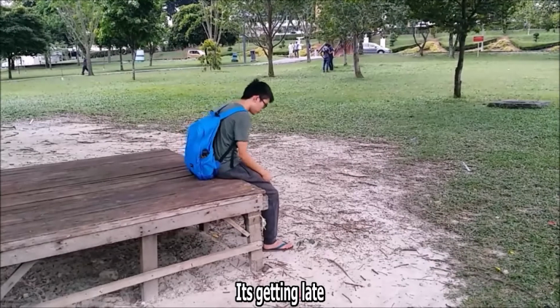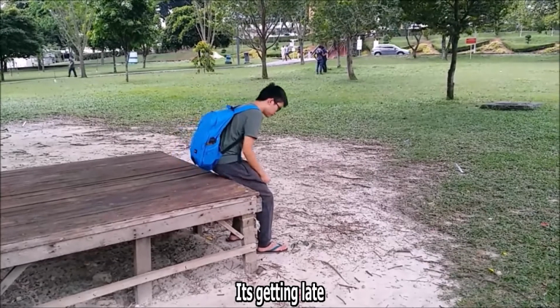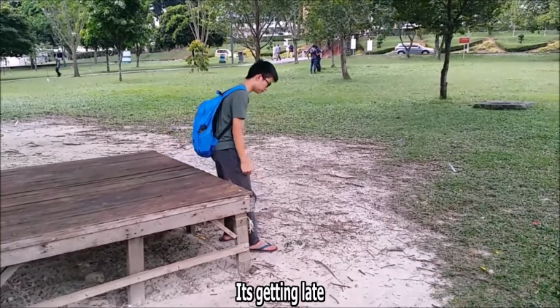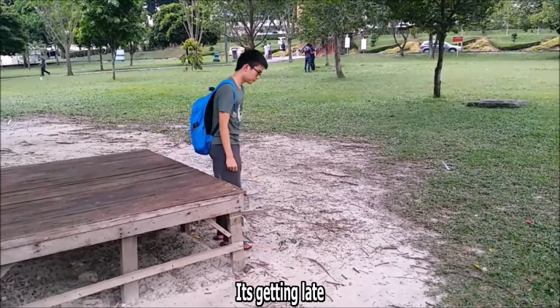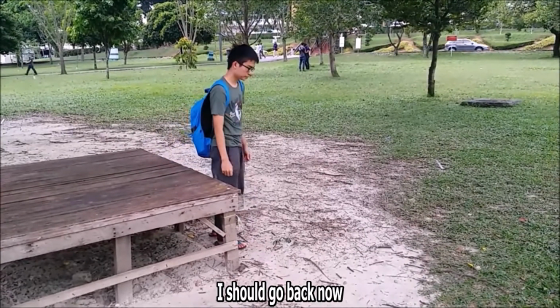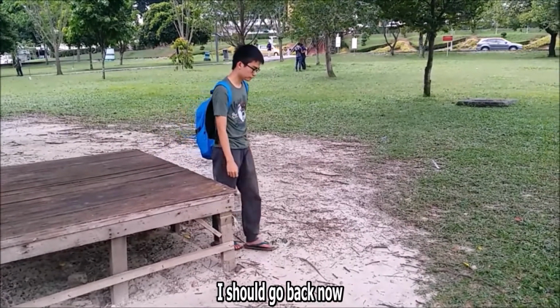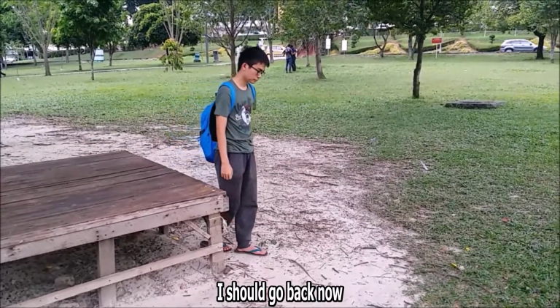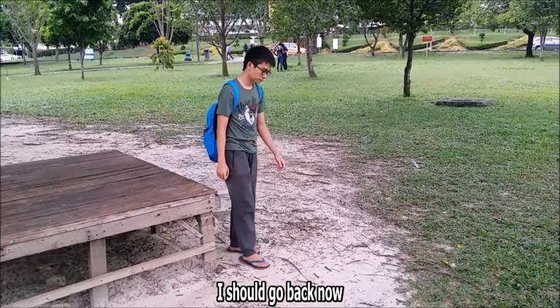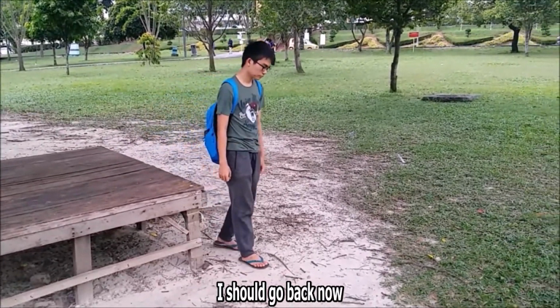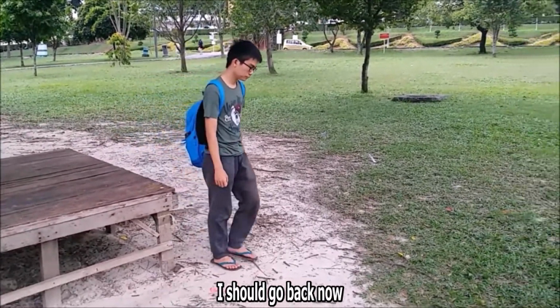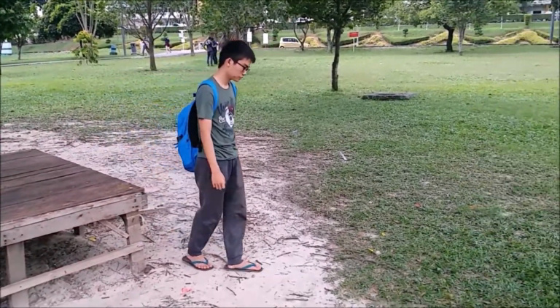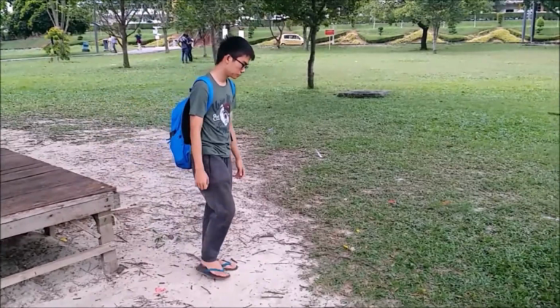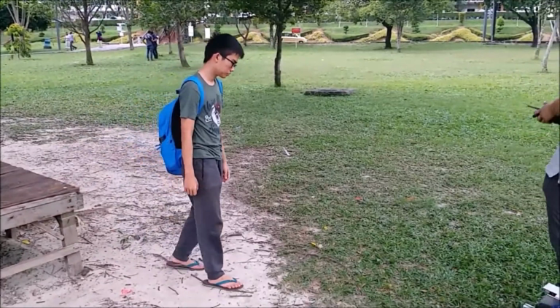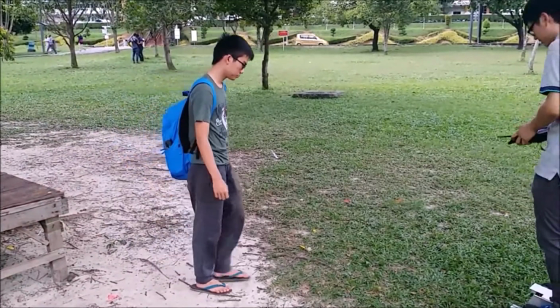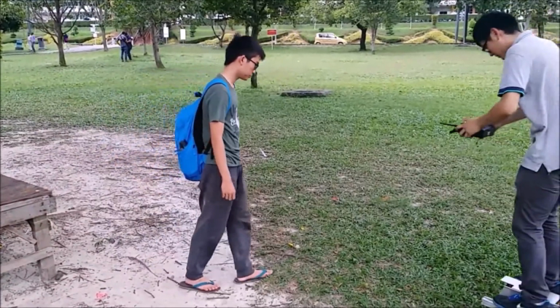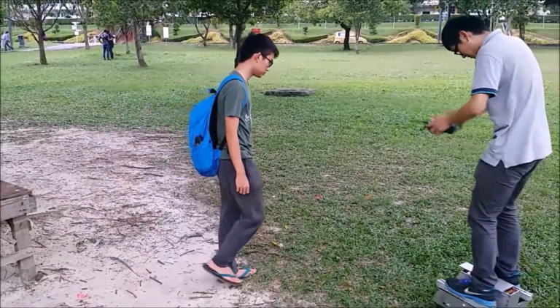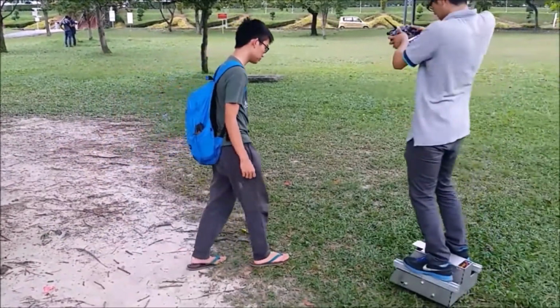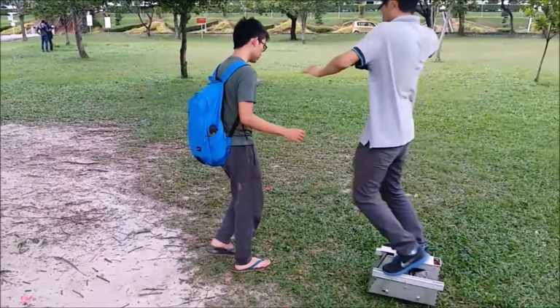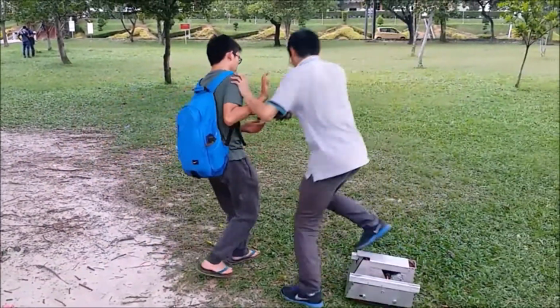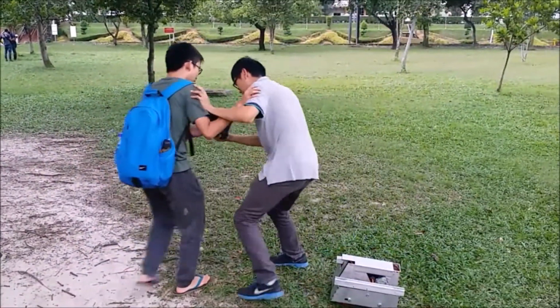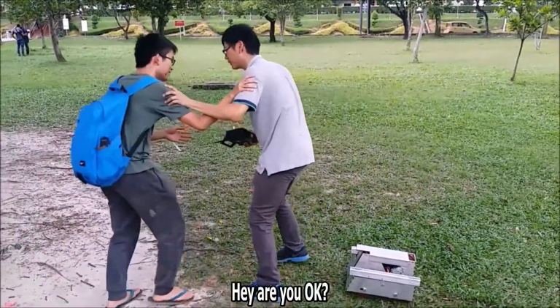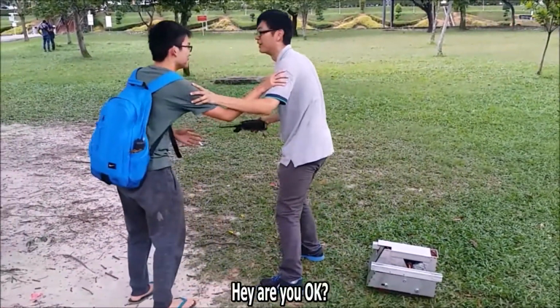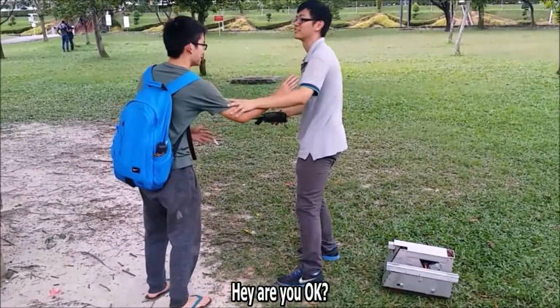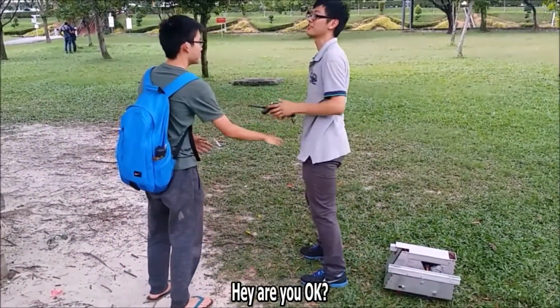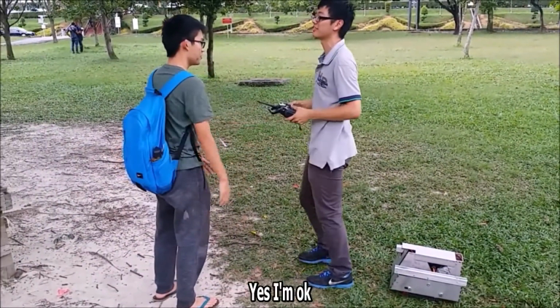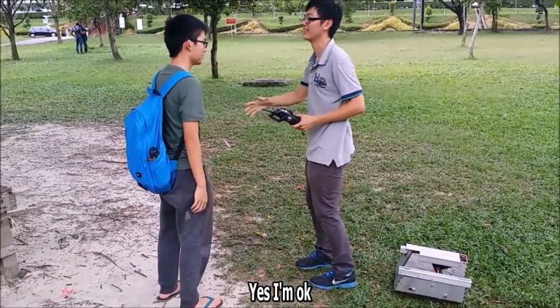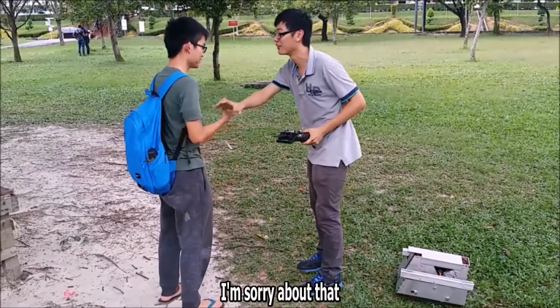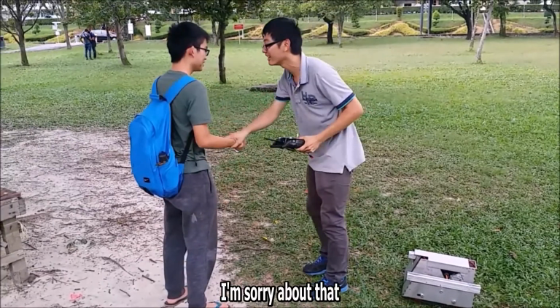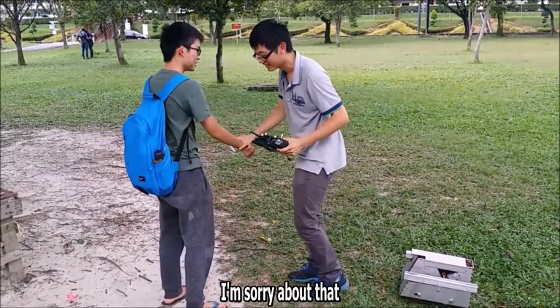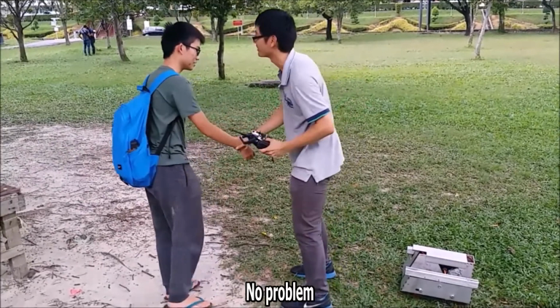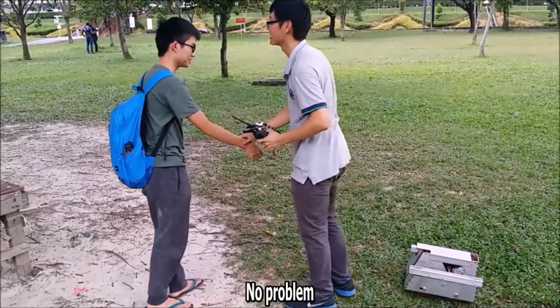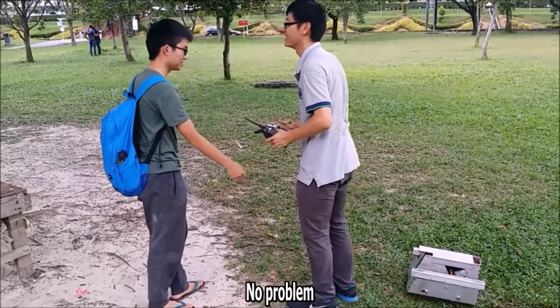It's getting late. I should get back home now. Whoa, whoa, whoa! Hey, are you okay? Are you okay? Yes, I'm okay. I'm sorry about that. Oh, no problem.